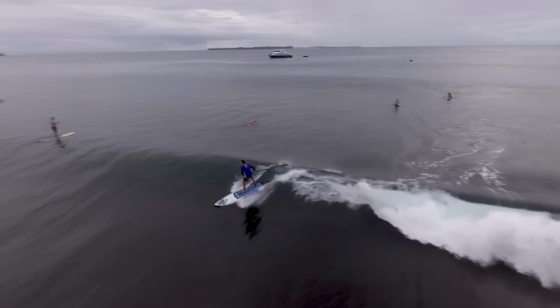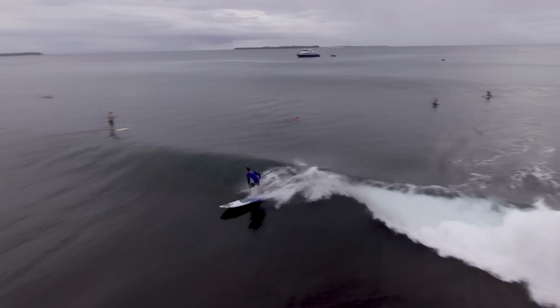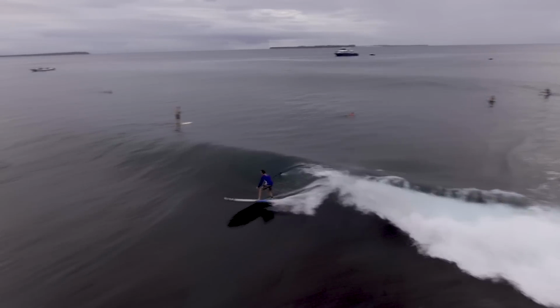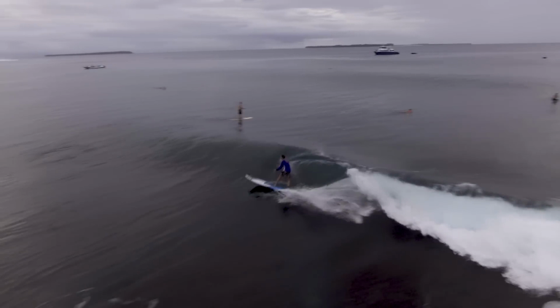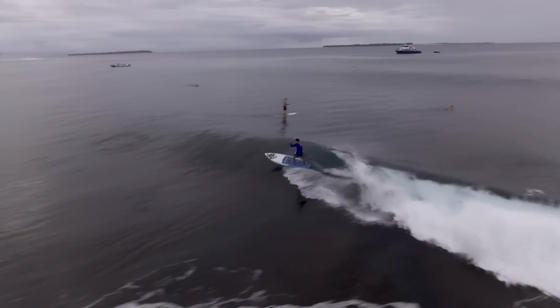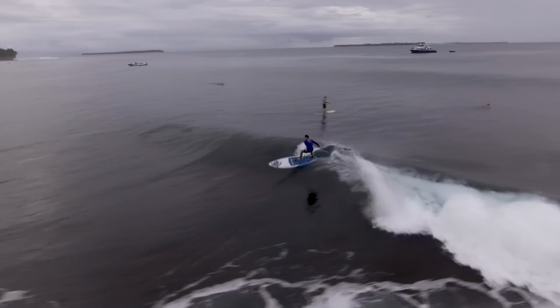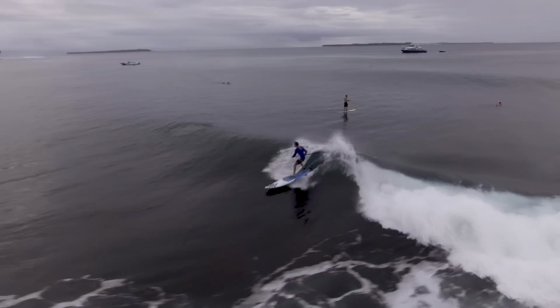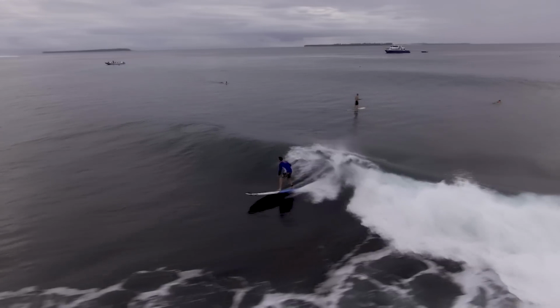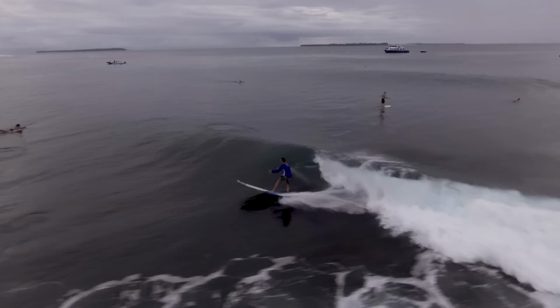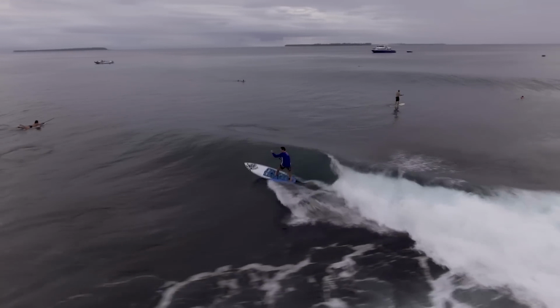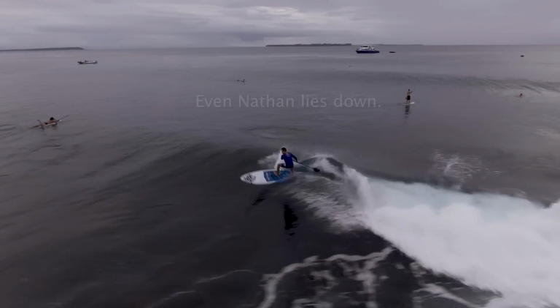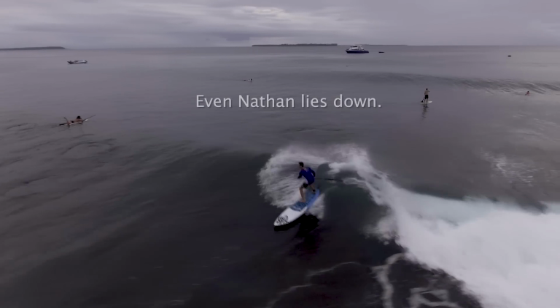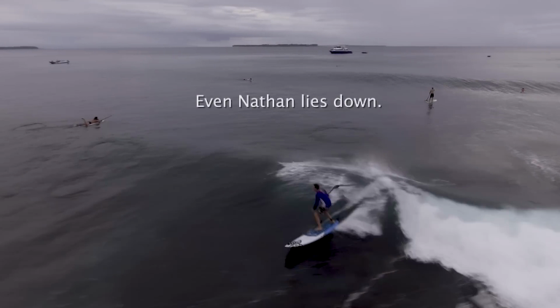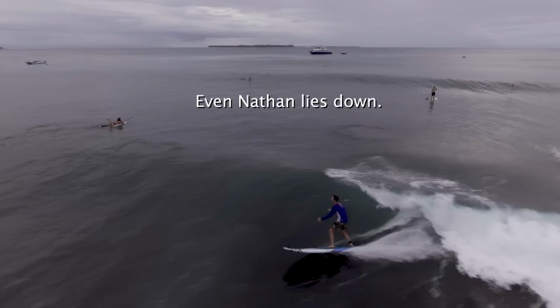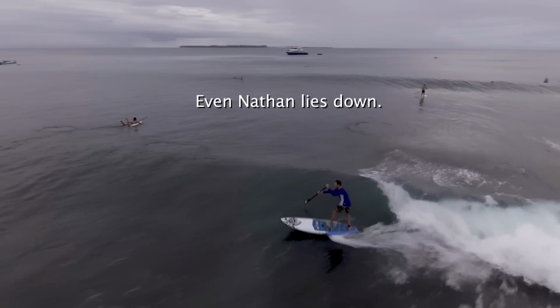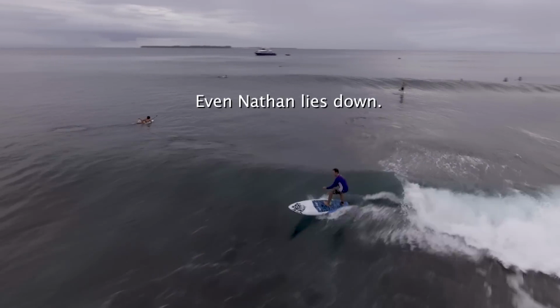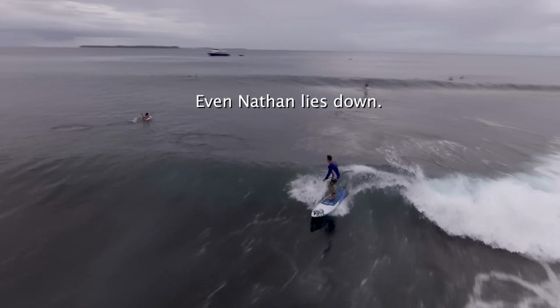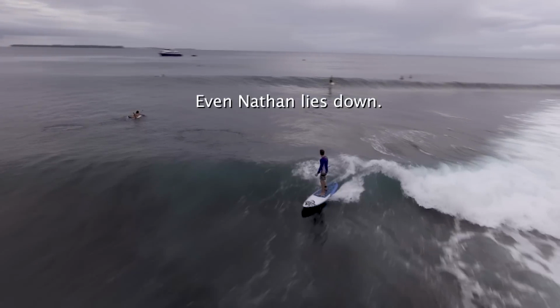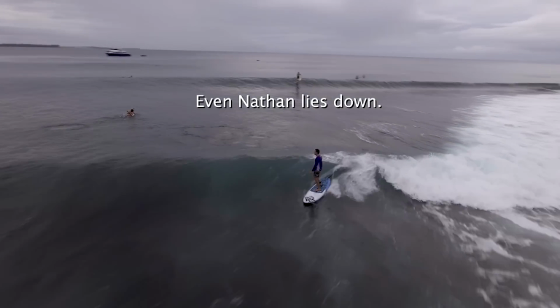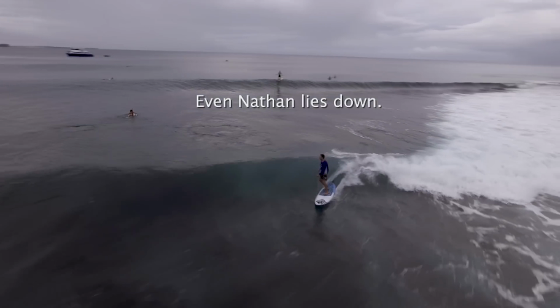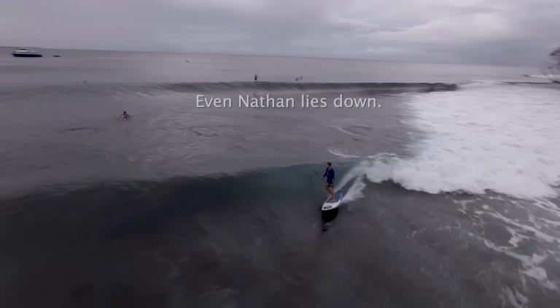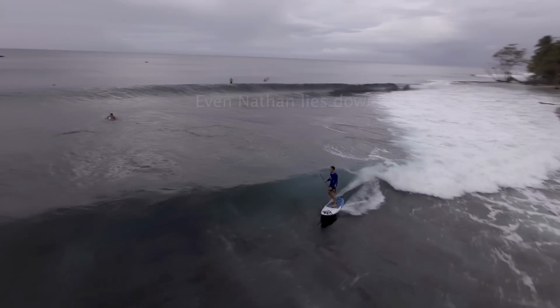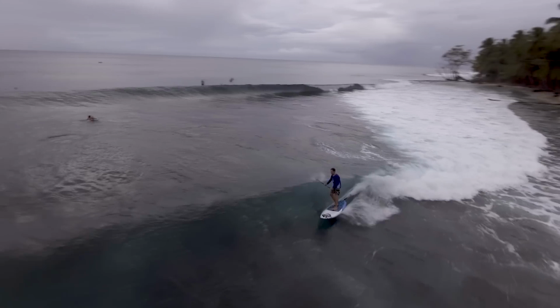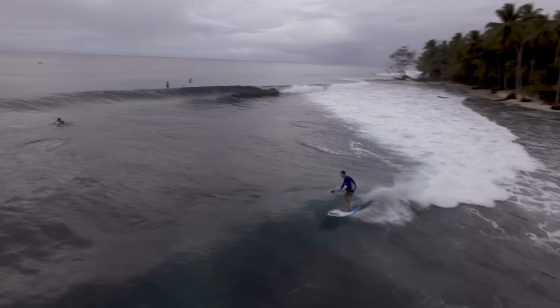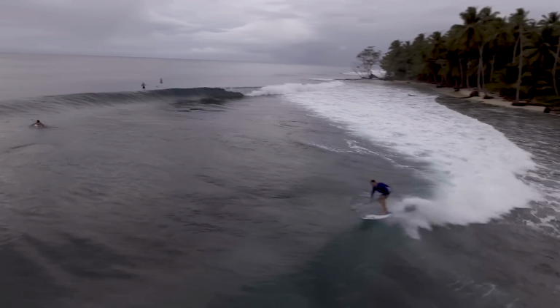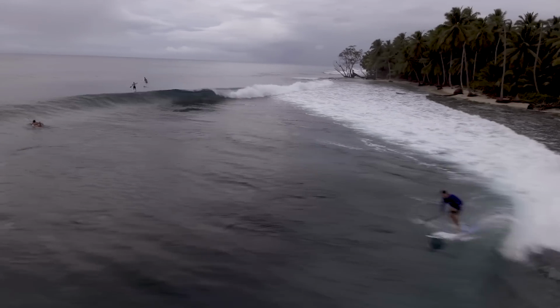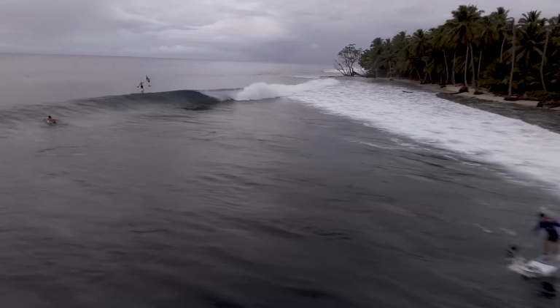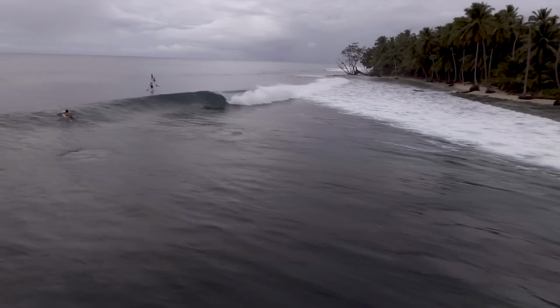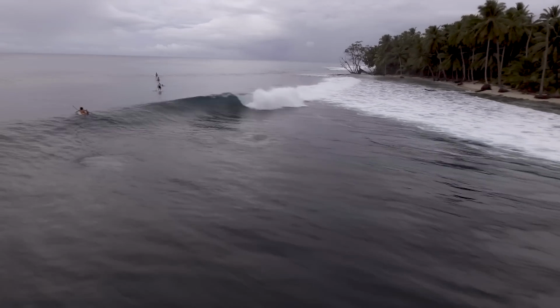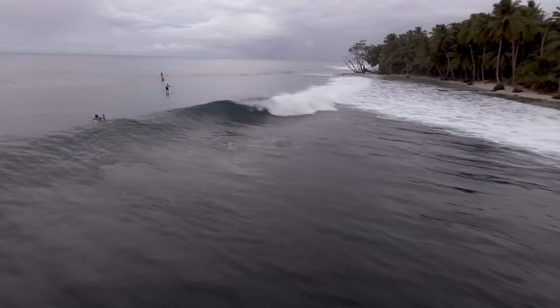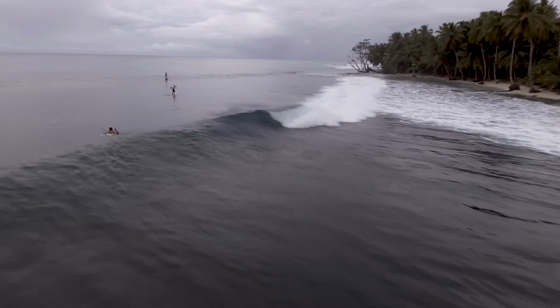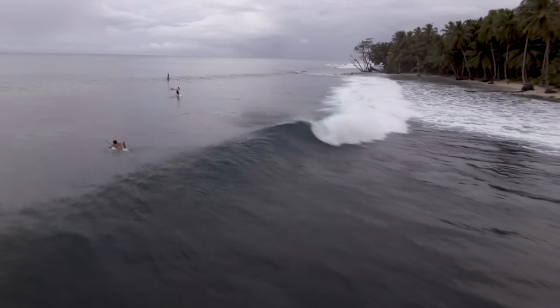Instead of trying to stand up or kneel on the board — because then every time a wave comes it takes a while to get back on, and by the time you do the next wave comes and you fall in again. Just prone paddling out through the white water helps a lot.